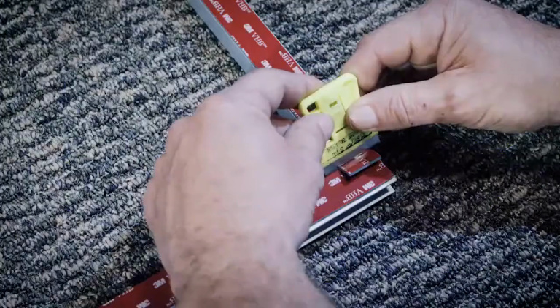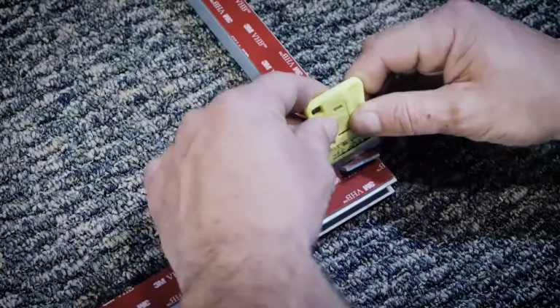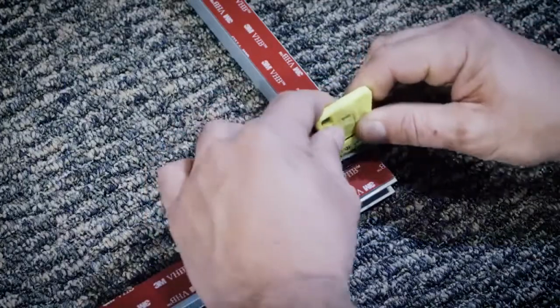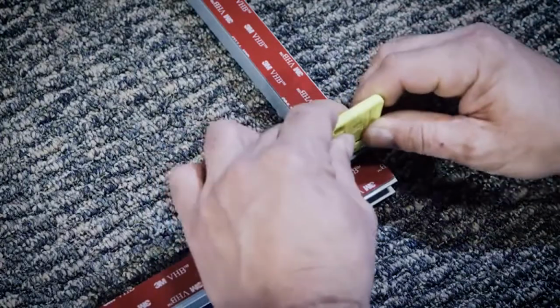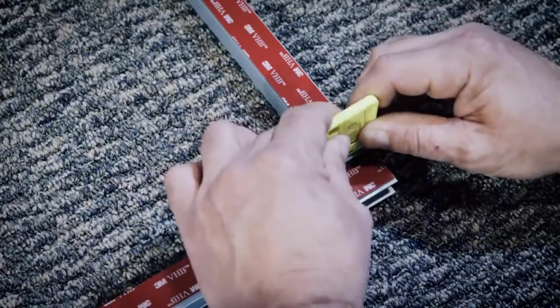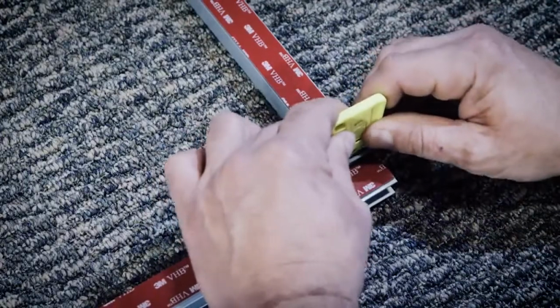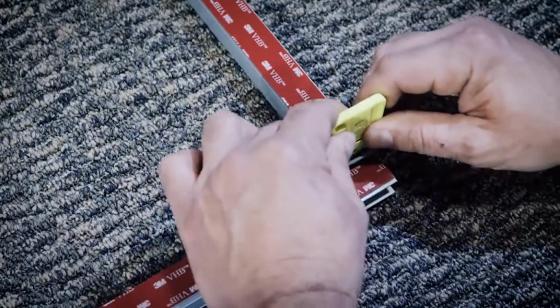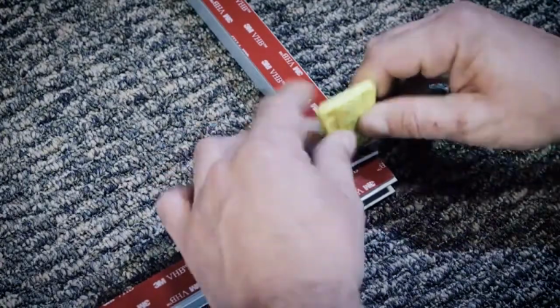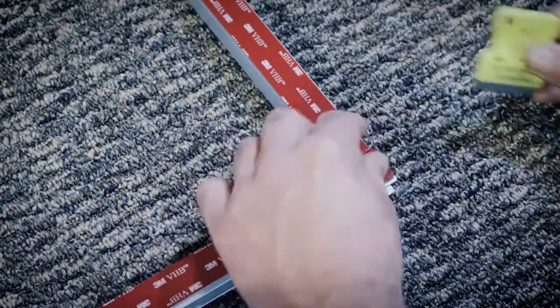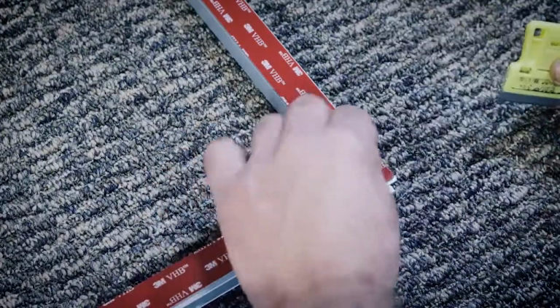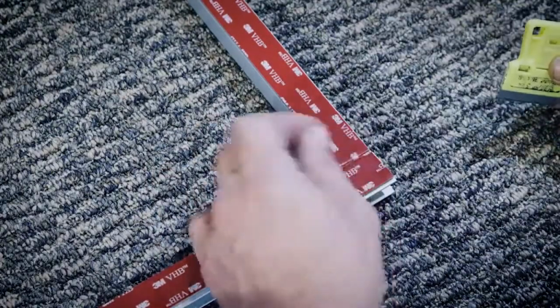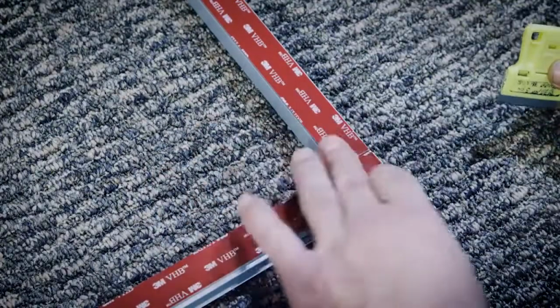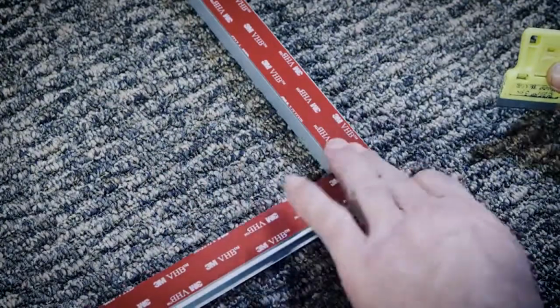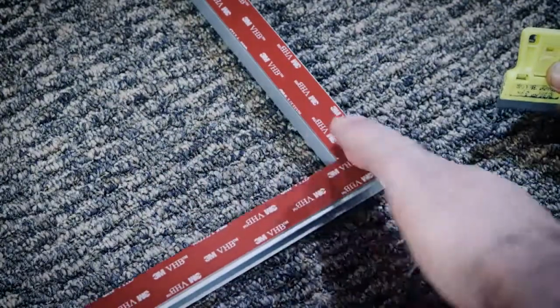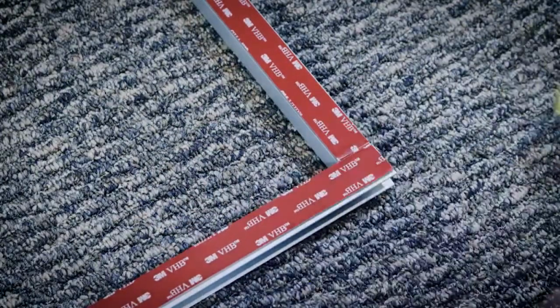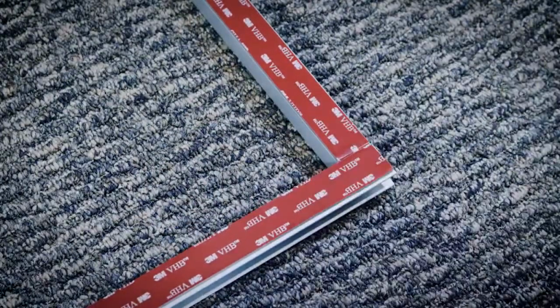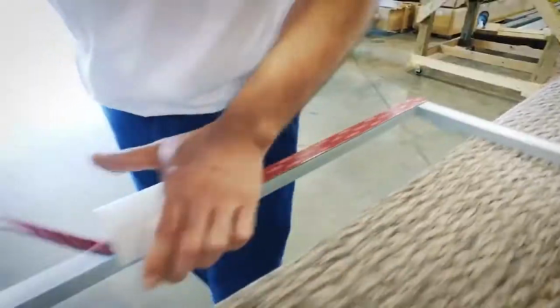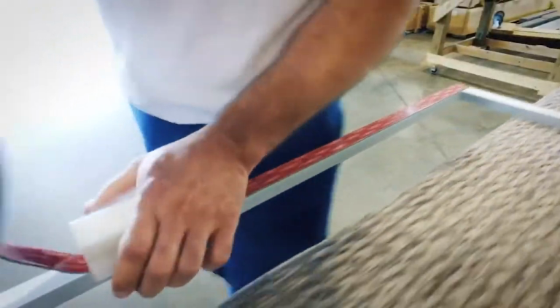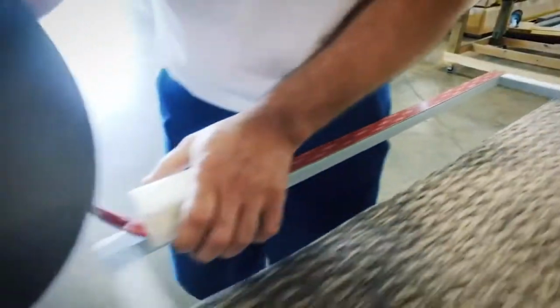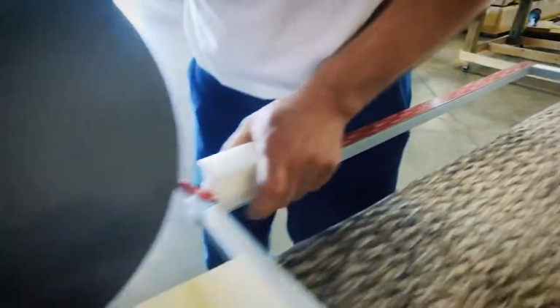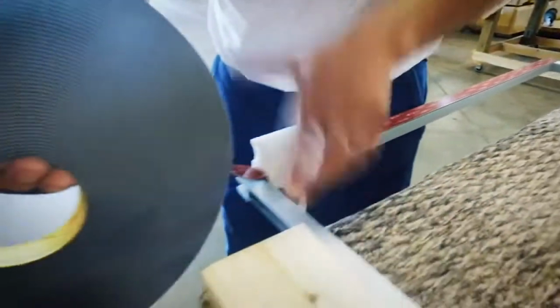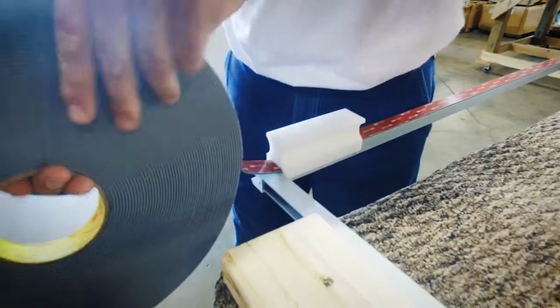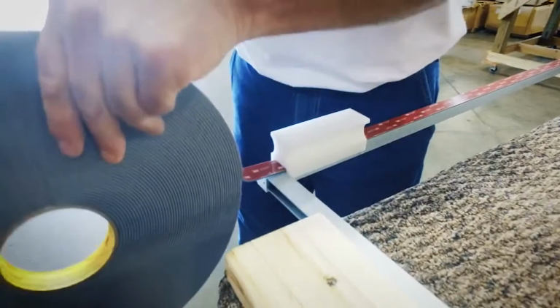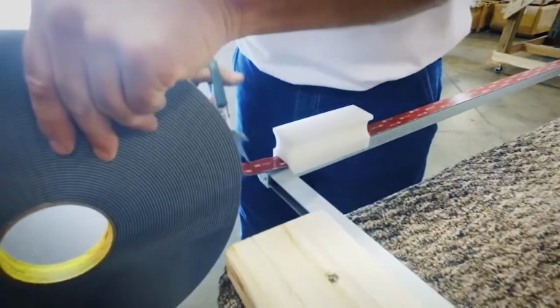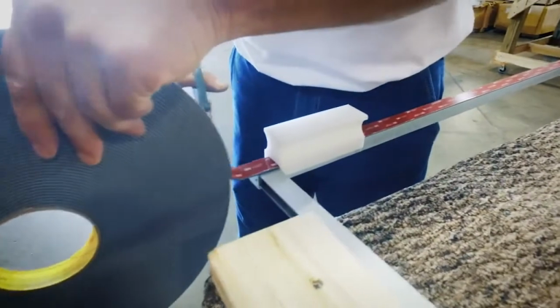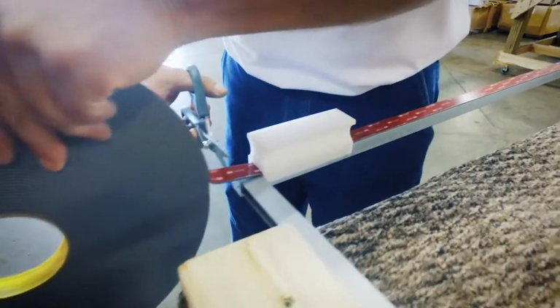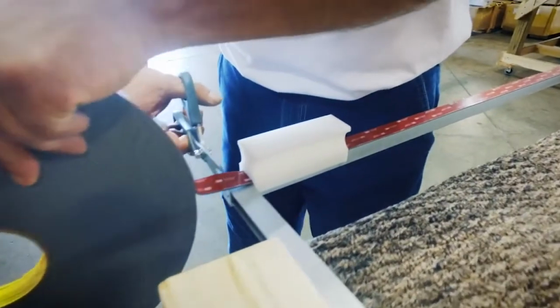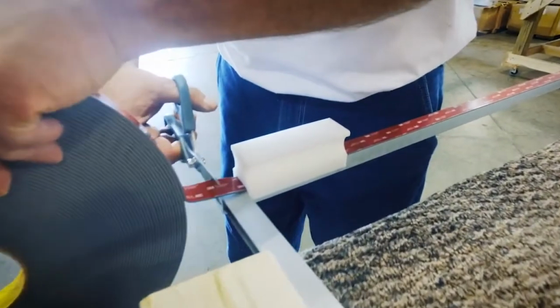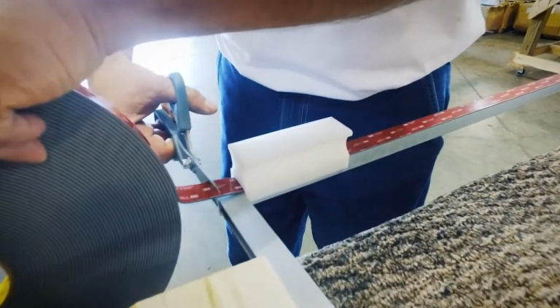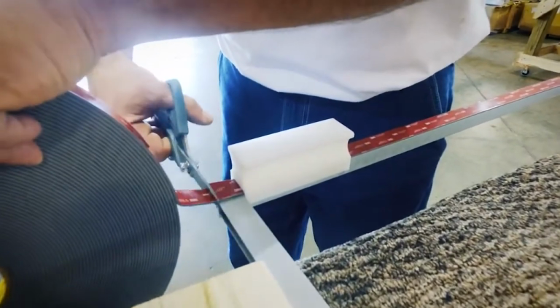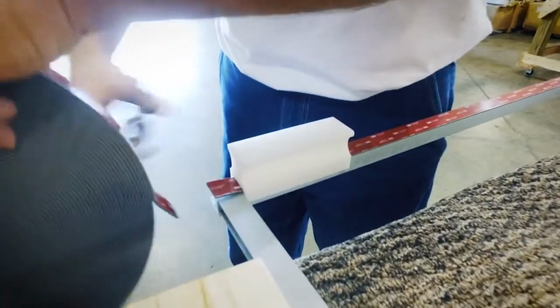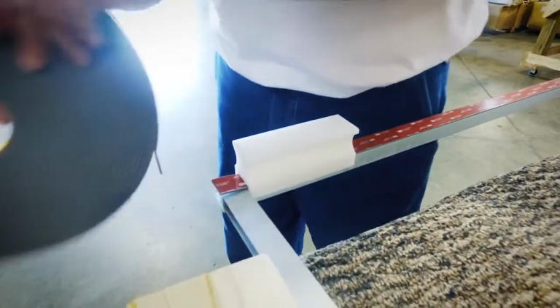With the tape, you could be sure you would get as many units done as you did the day before. Because as long as you don't run out of tape, you're going to get that many units glazed.